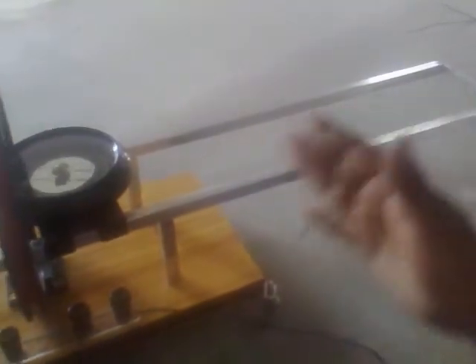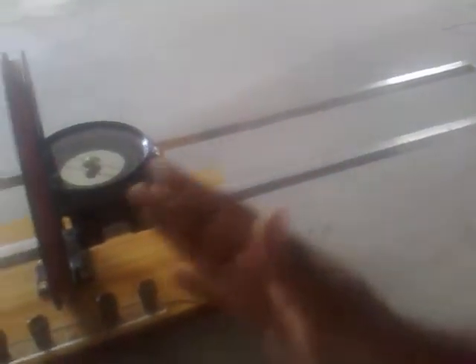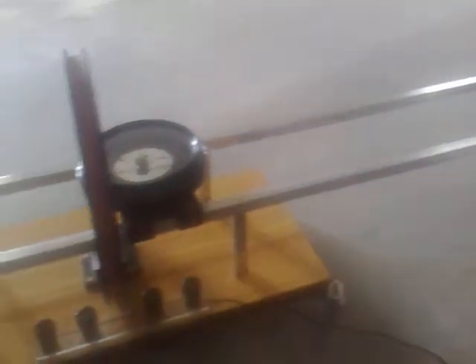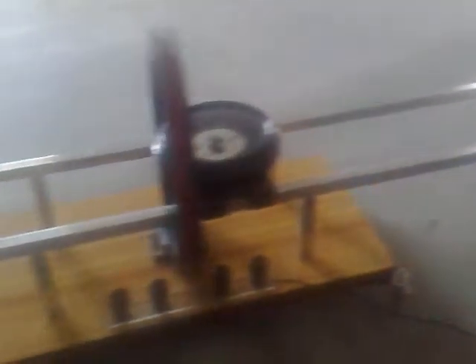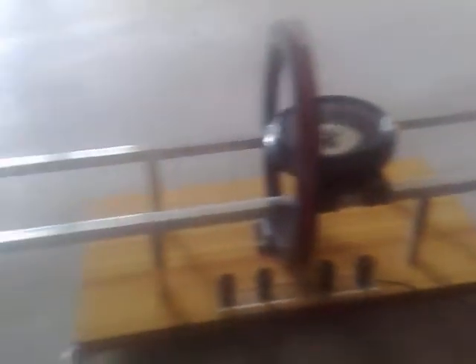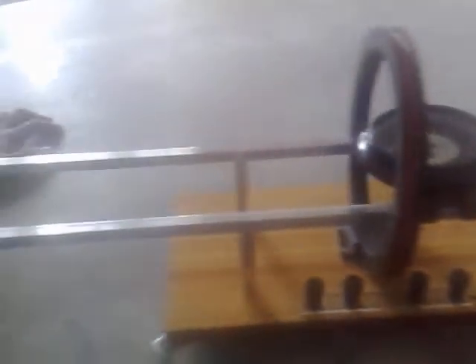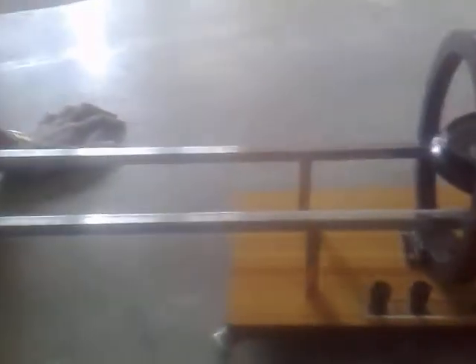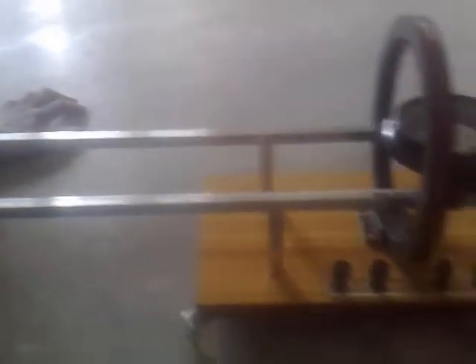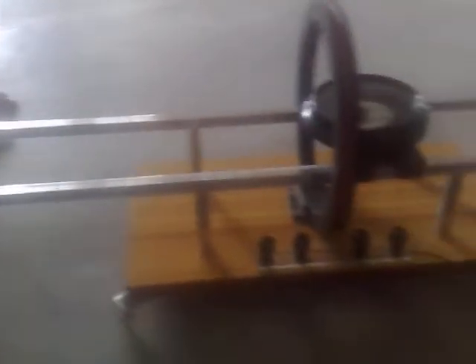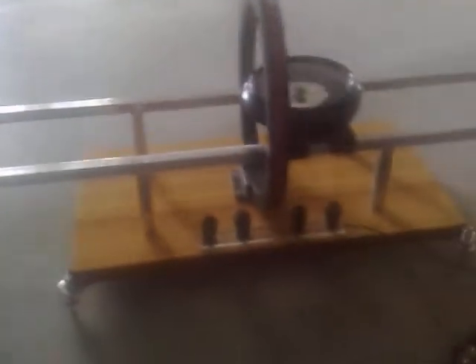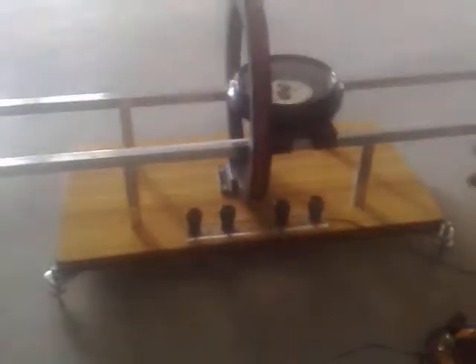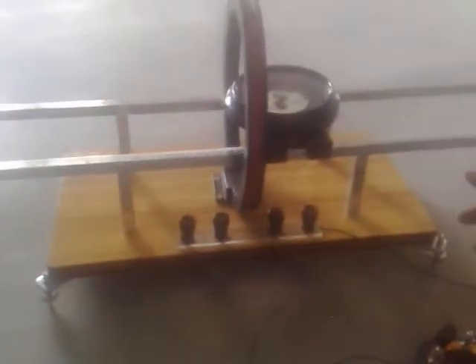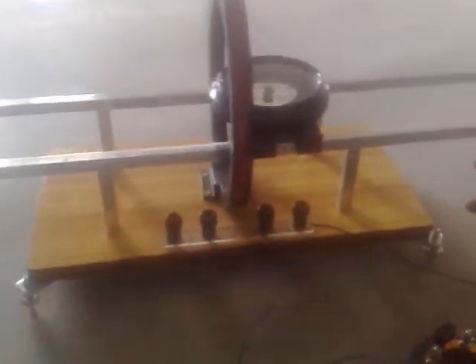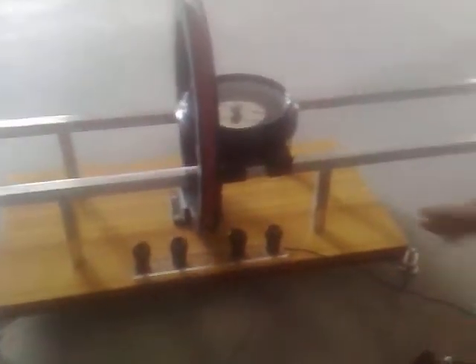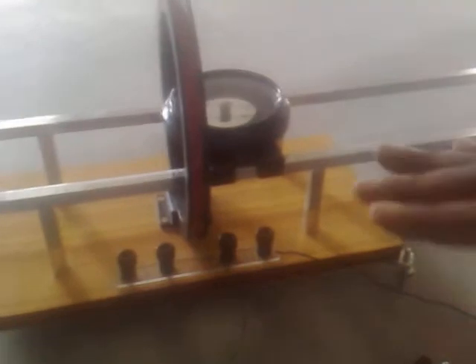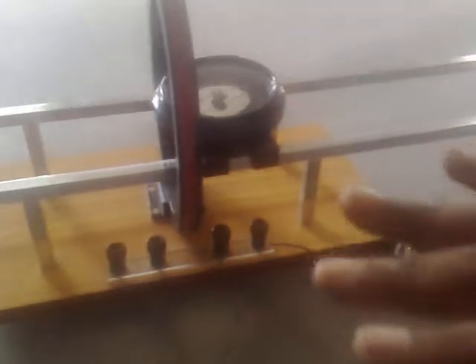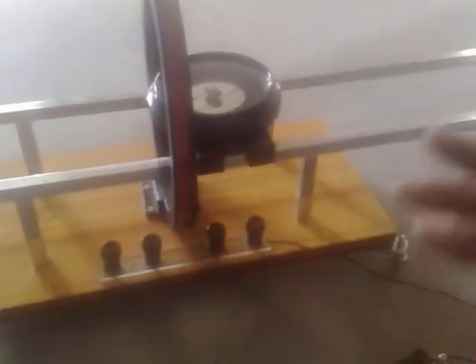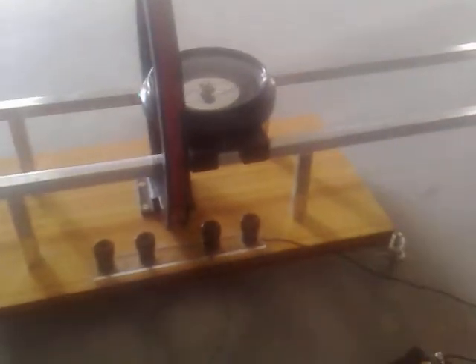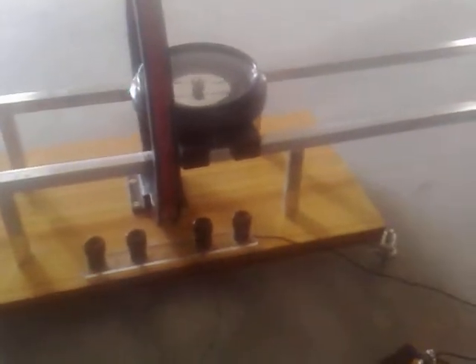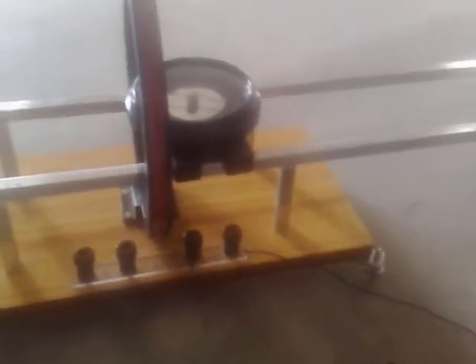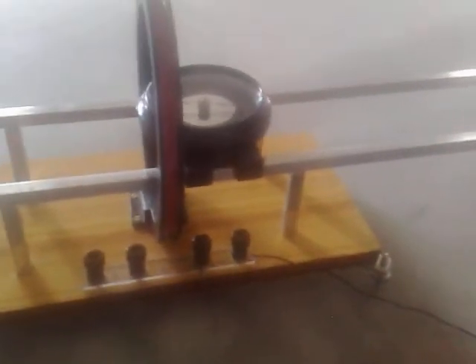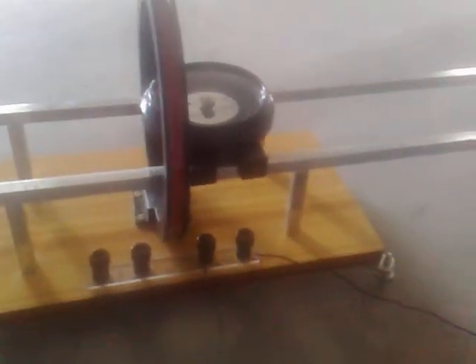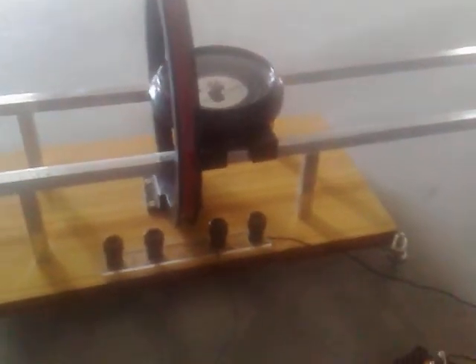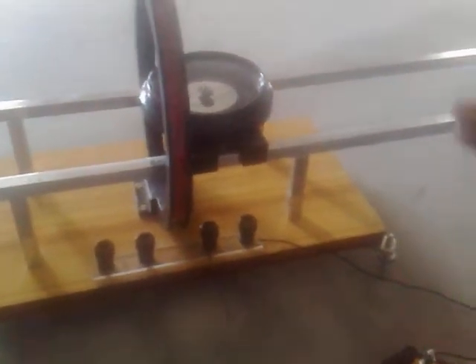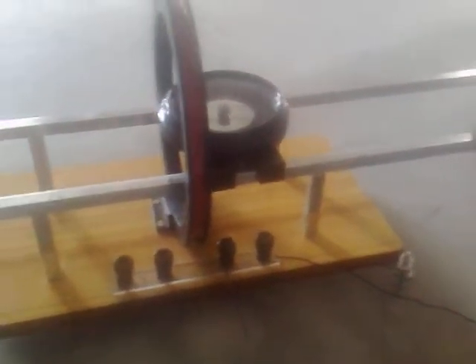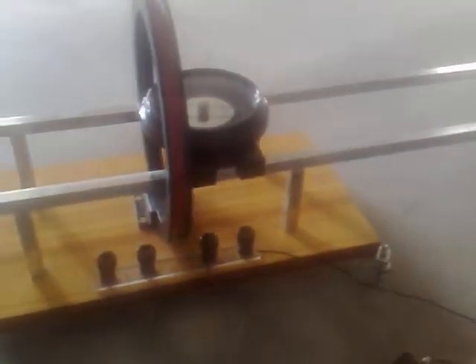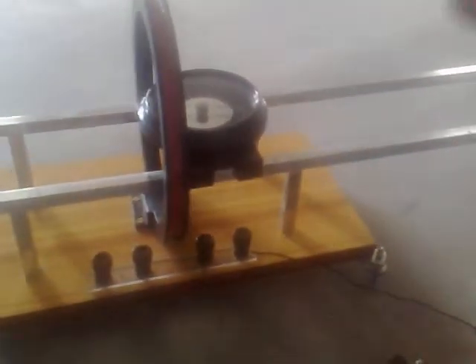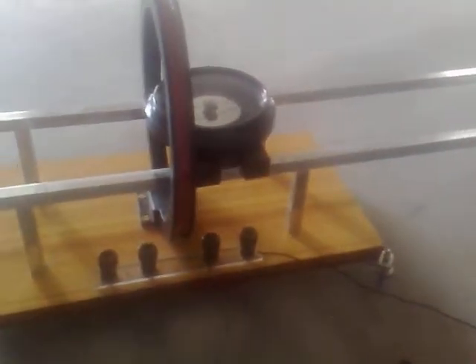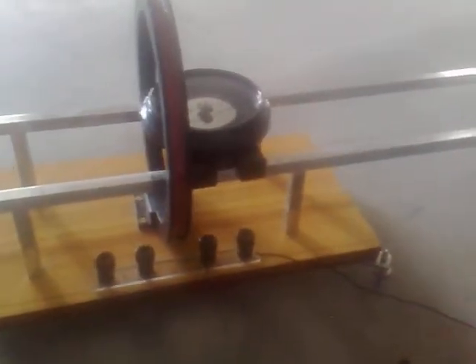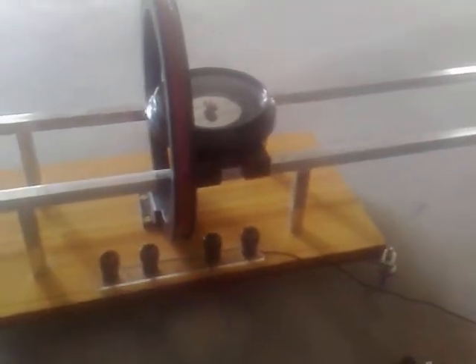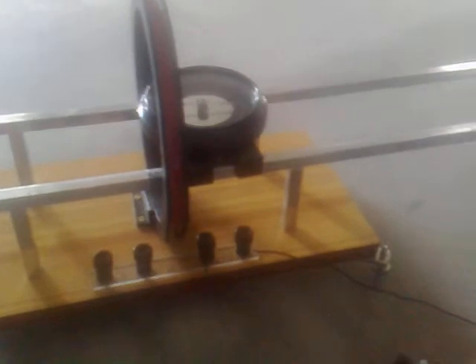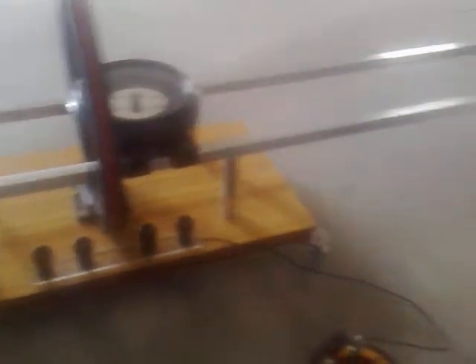Then plot a graph with distance along the x-axis versus tan(theta east) and tan(theta west). The resulting curve should get a bell shape.